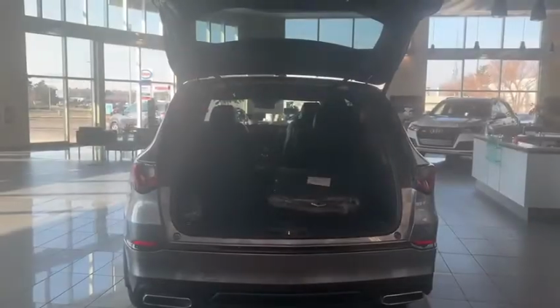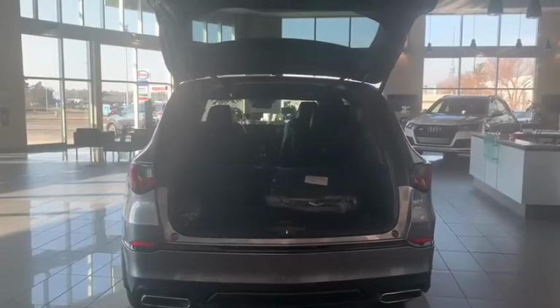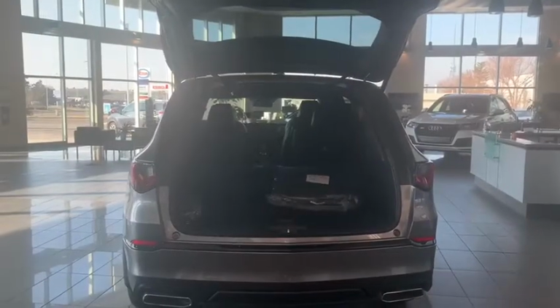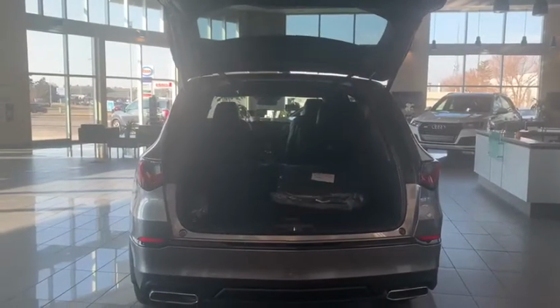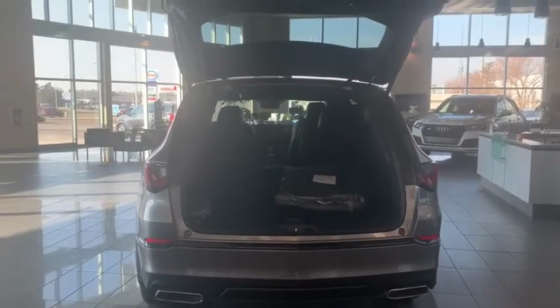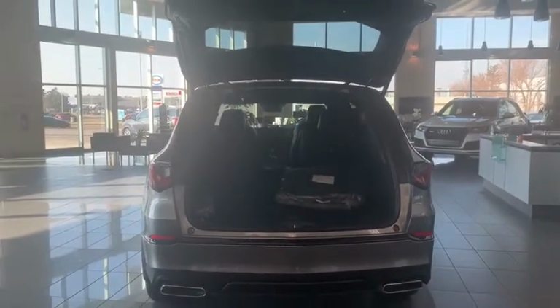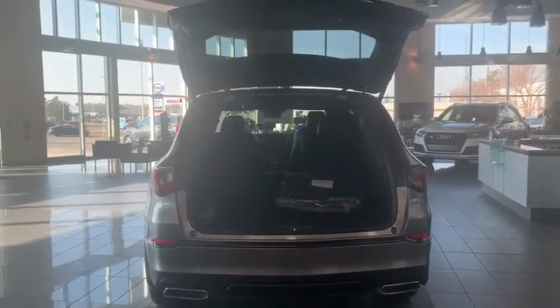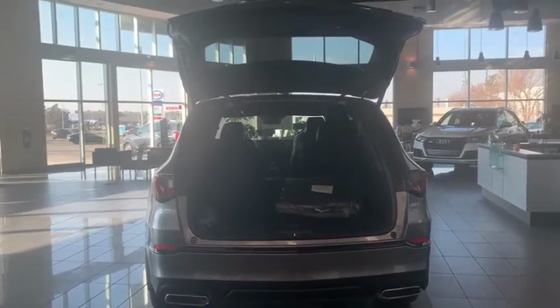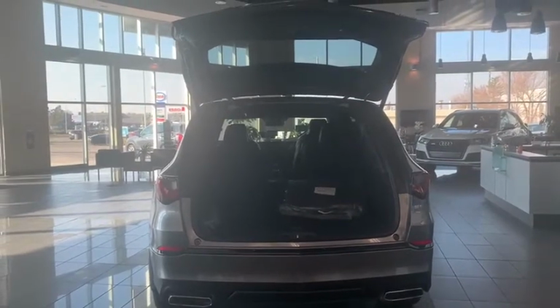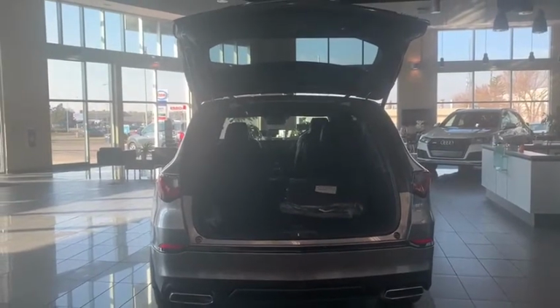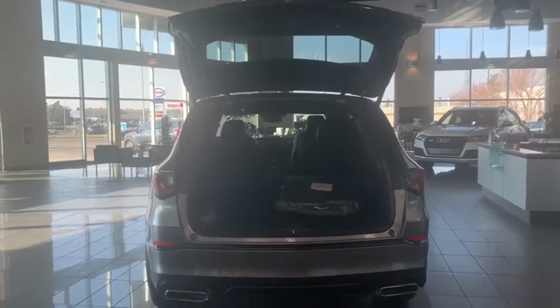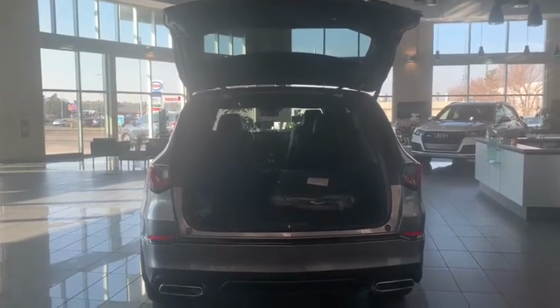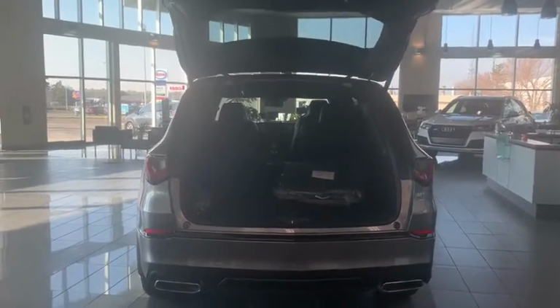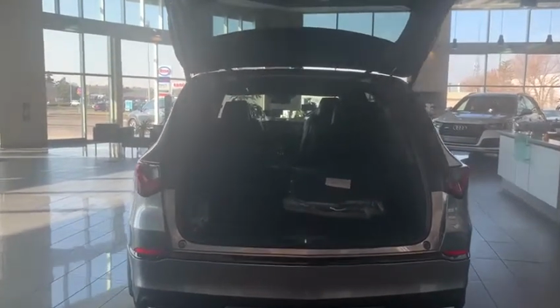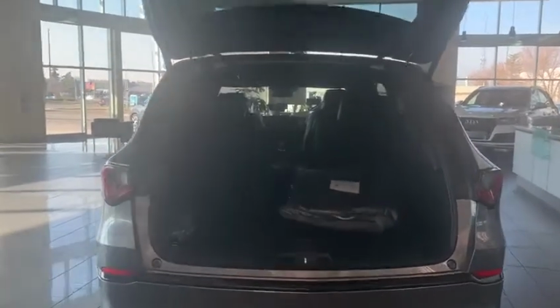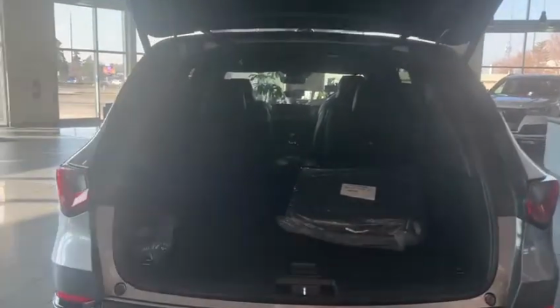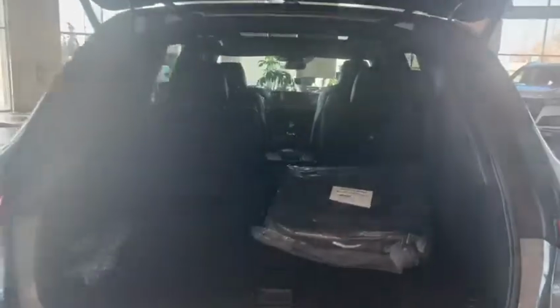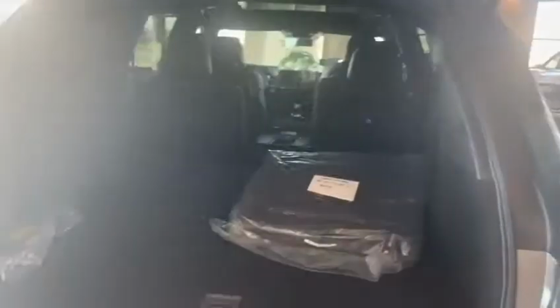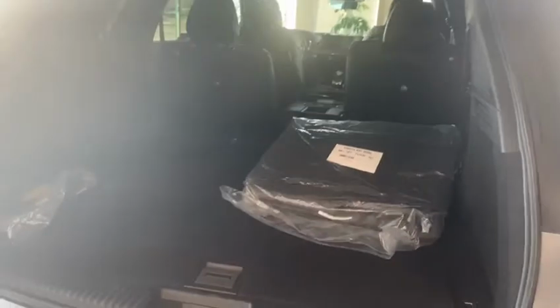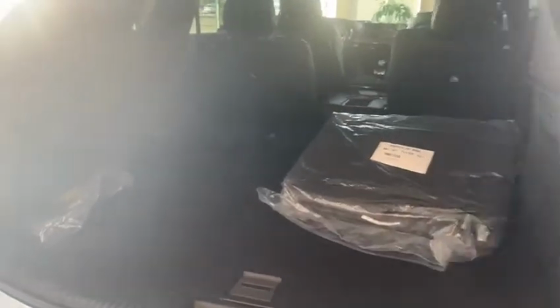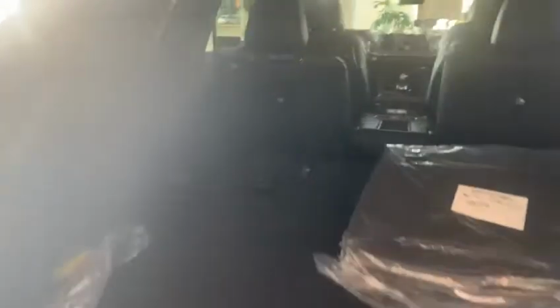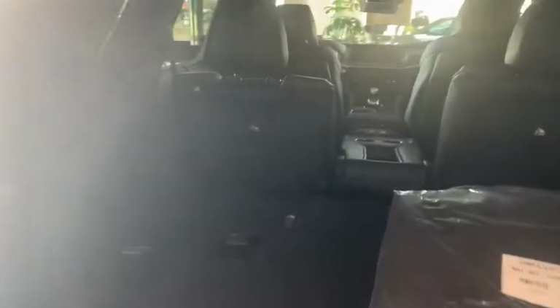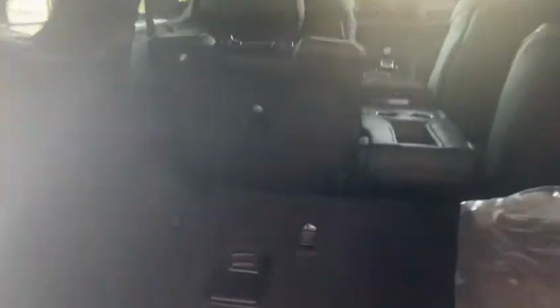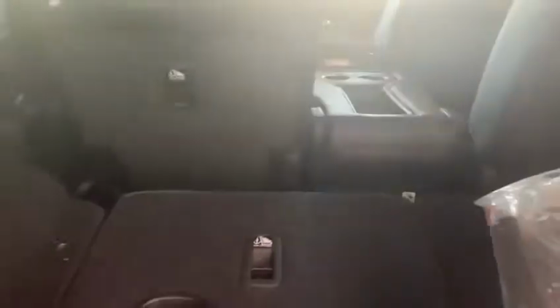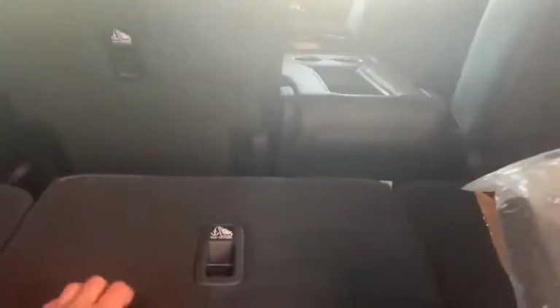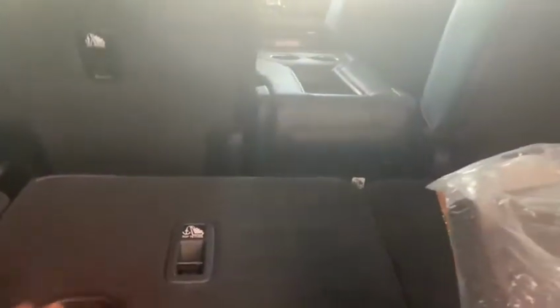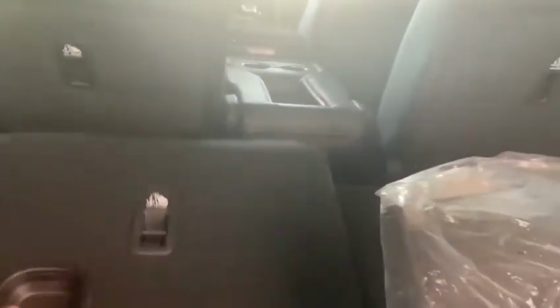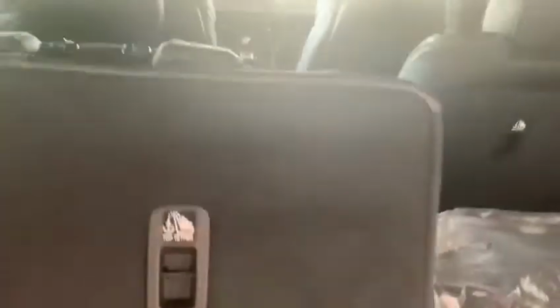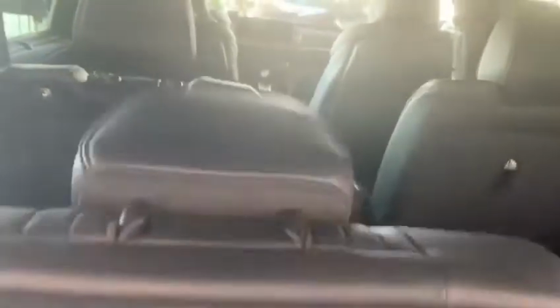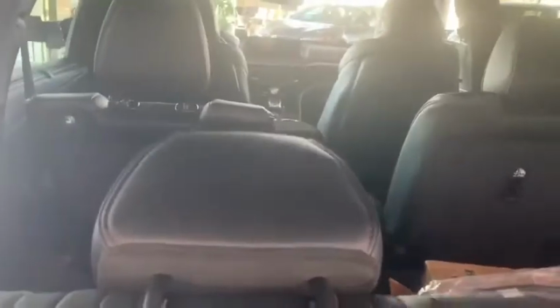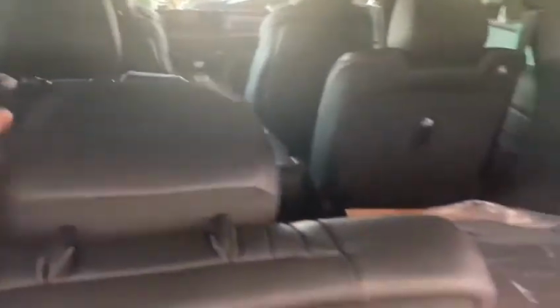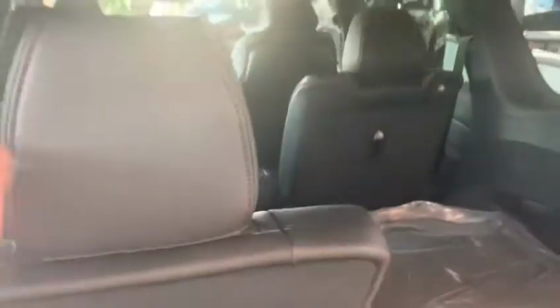Just to give you a view of the cargo space here, you do have a powered tailgate that is height adjustable, and as you can see there is lots of space in there. You also have two additional seats in the back as well.